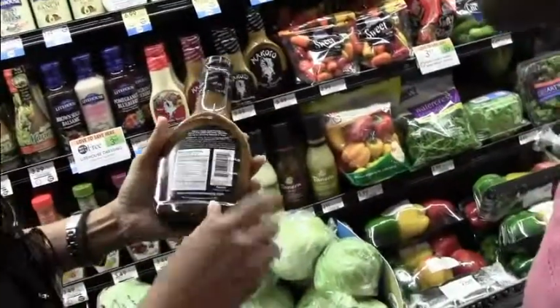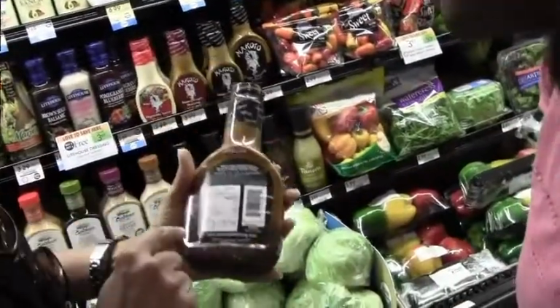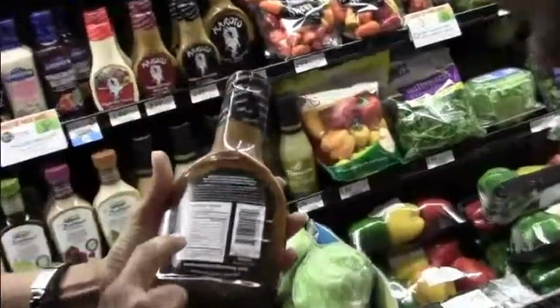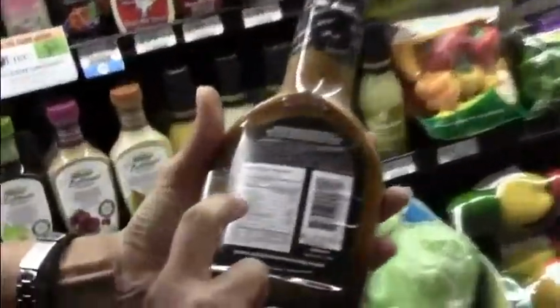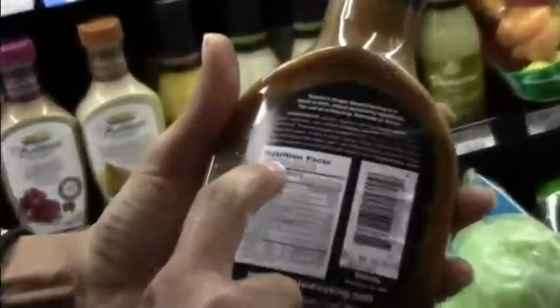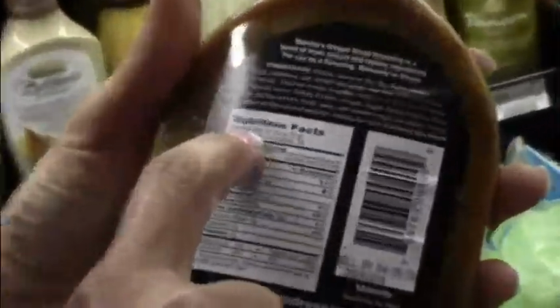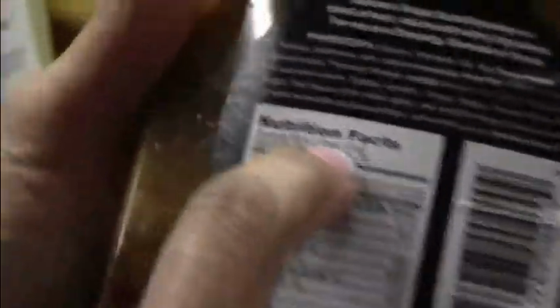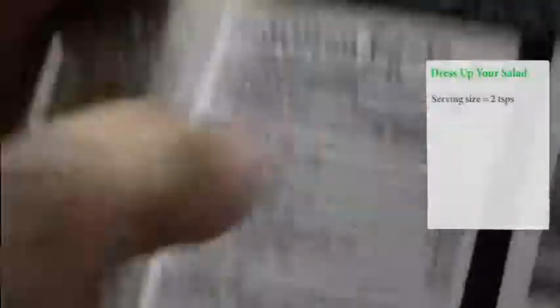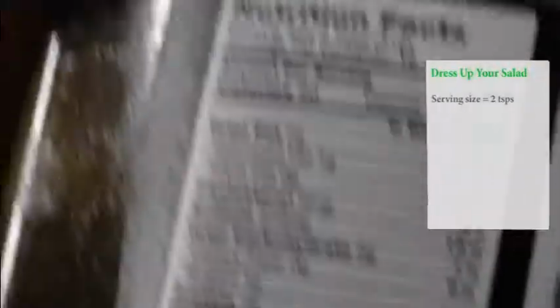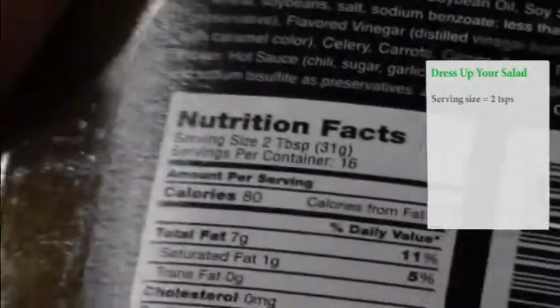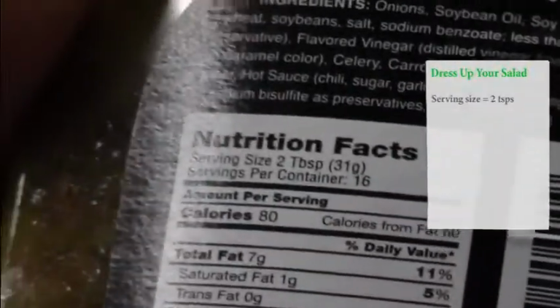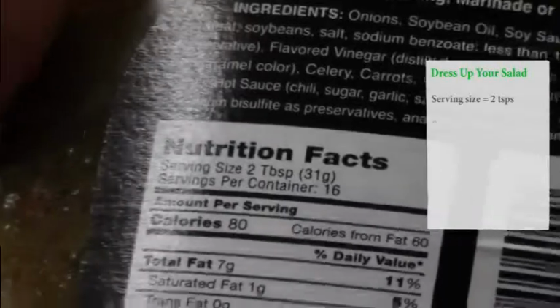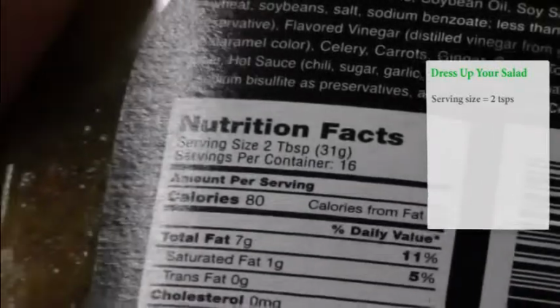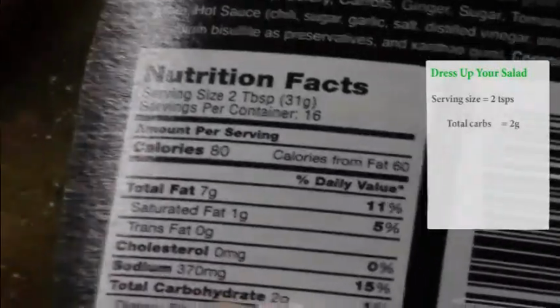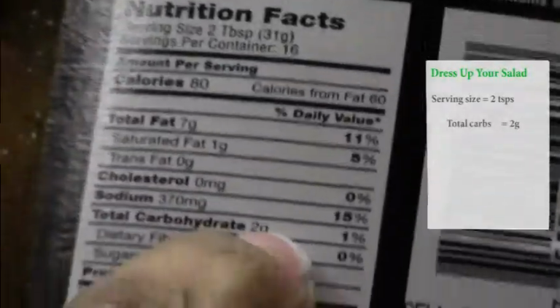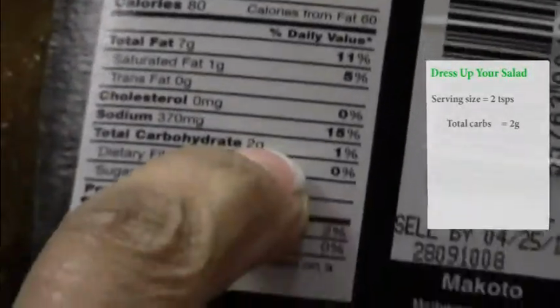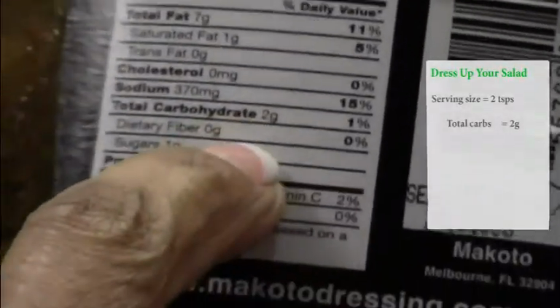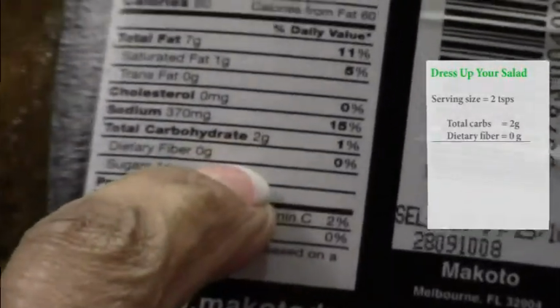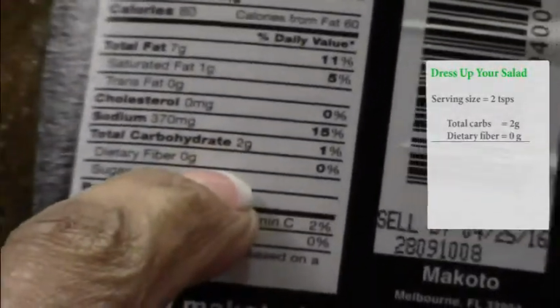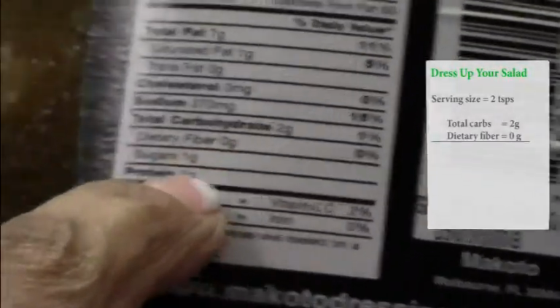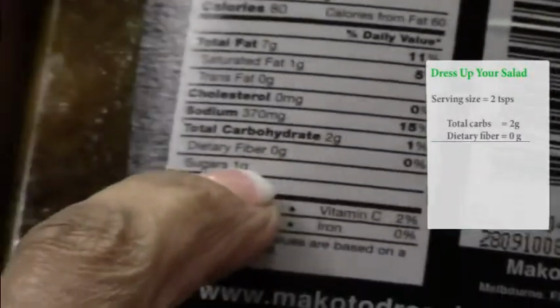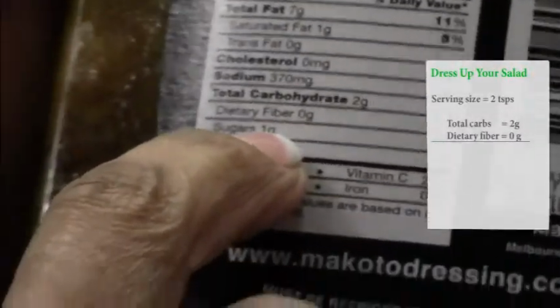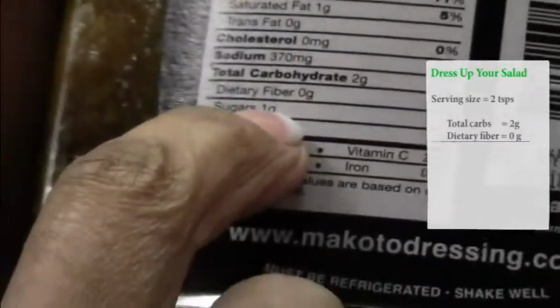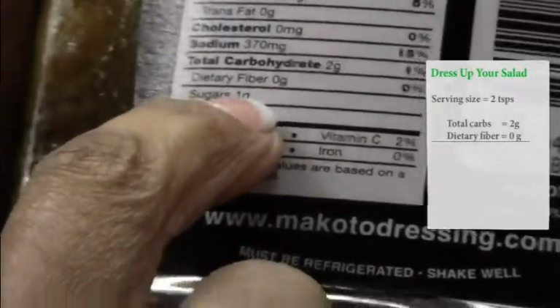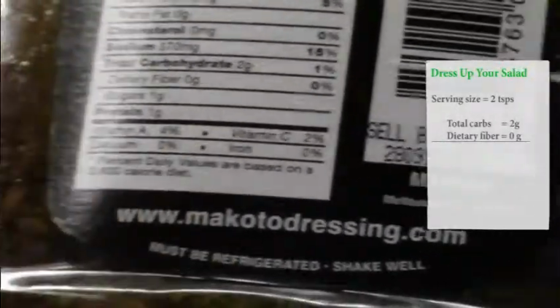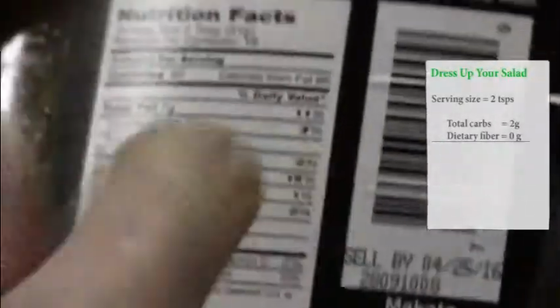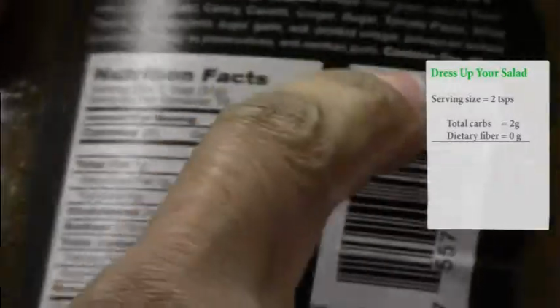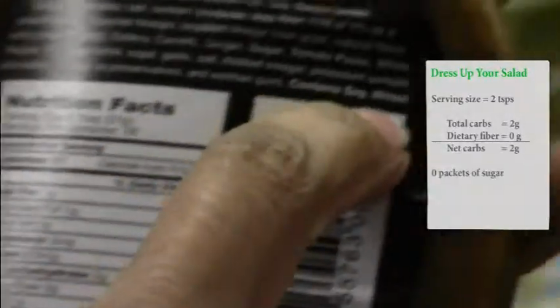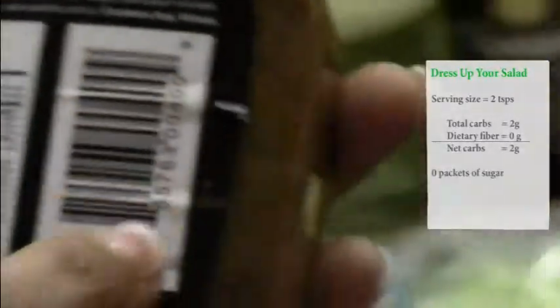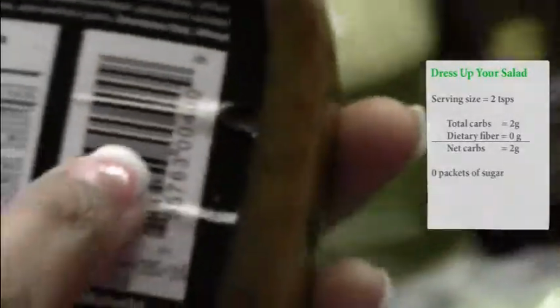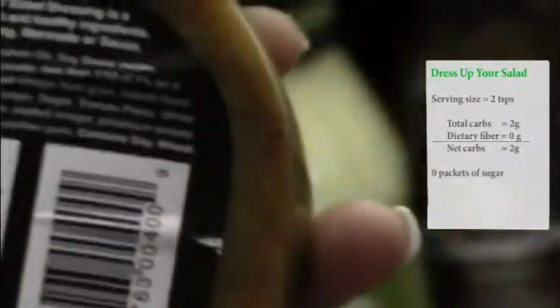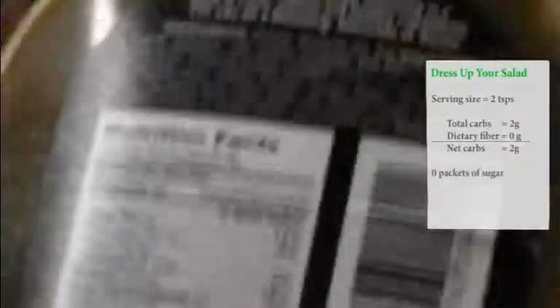Let's zoom in on the label. The serving size is 2 teaspoons. The carbs are very low, only 2, fiber is zero, very little sugar. So it's essentially no packets of sugar.